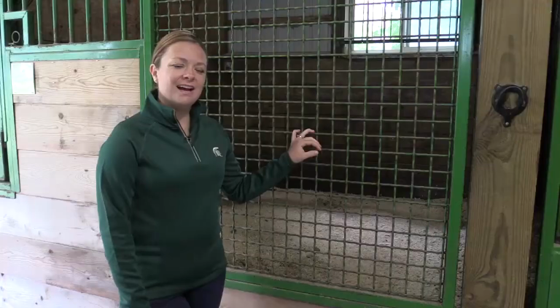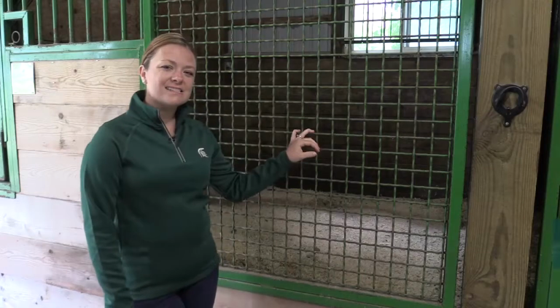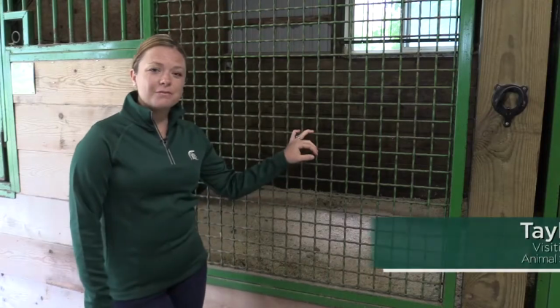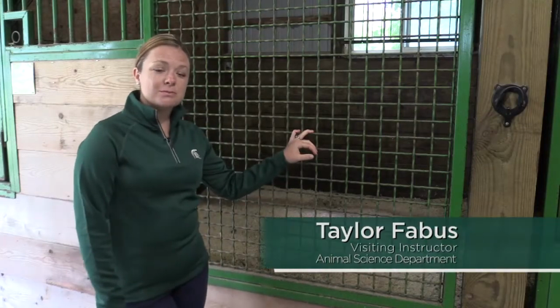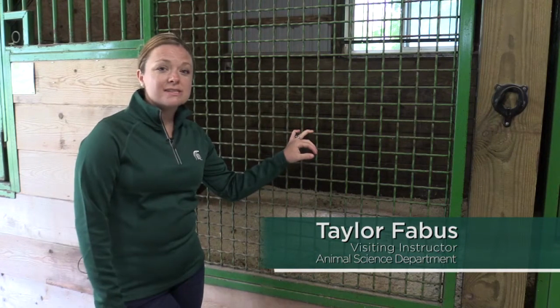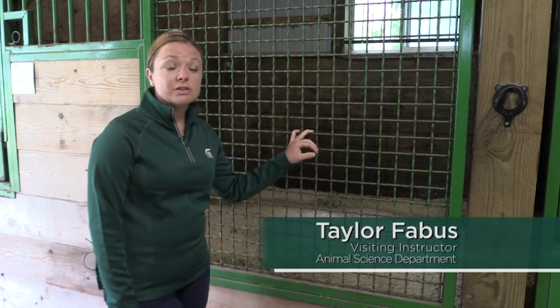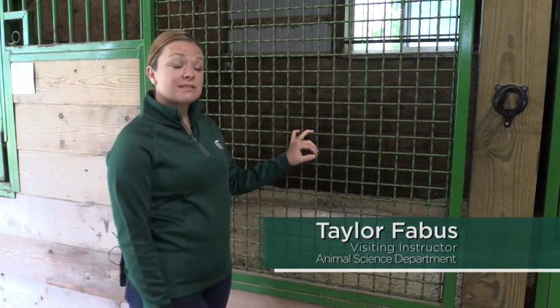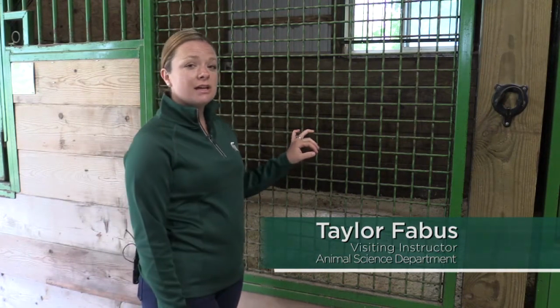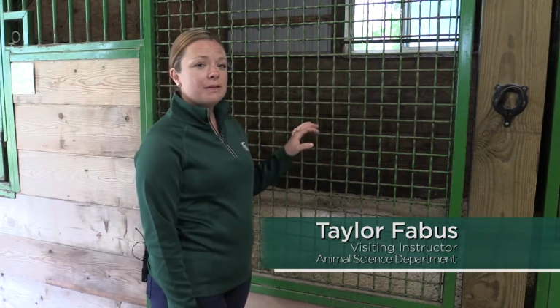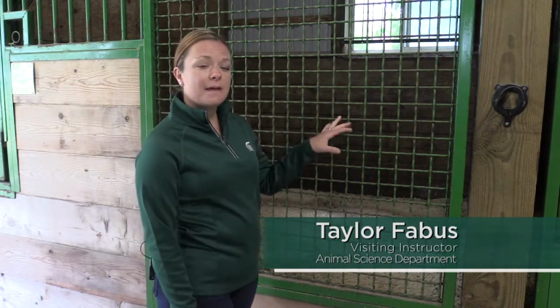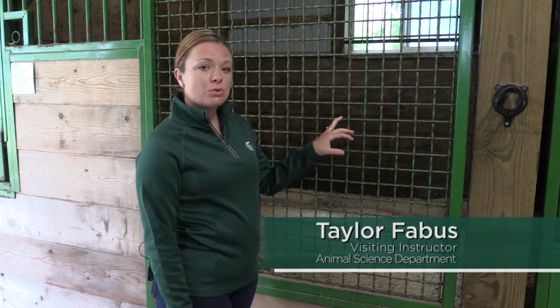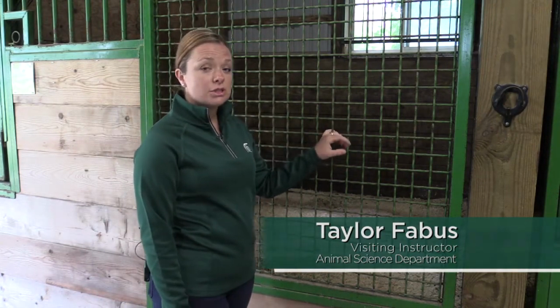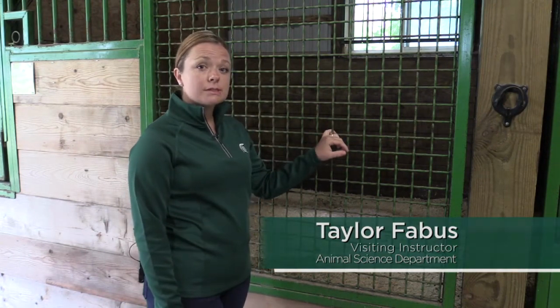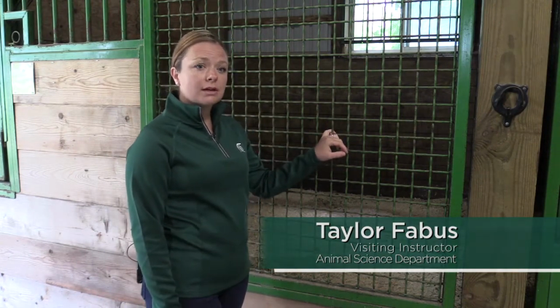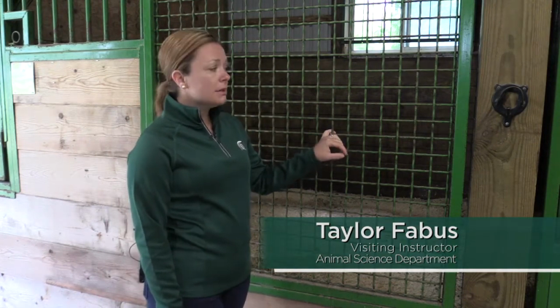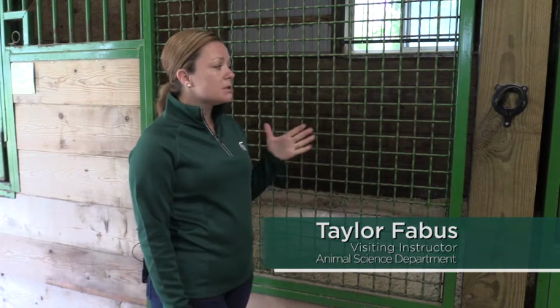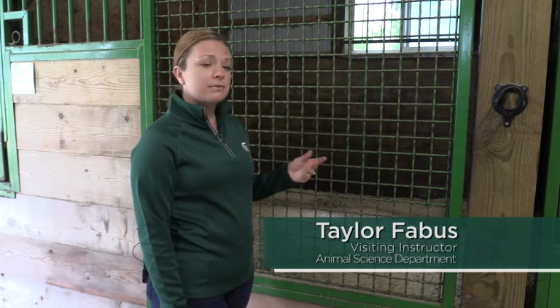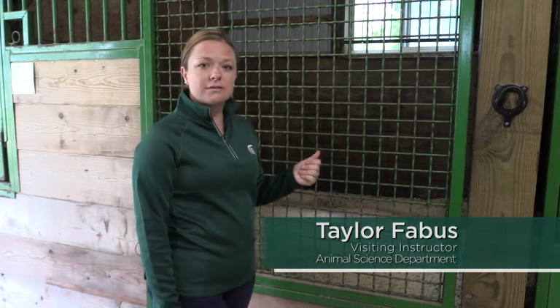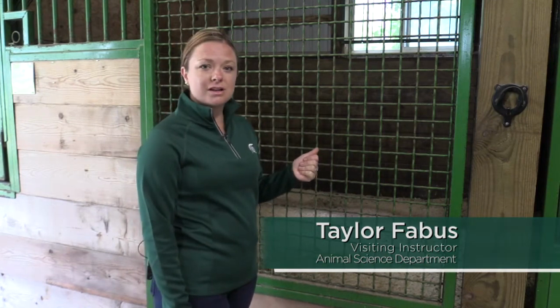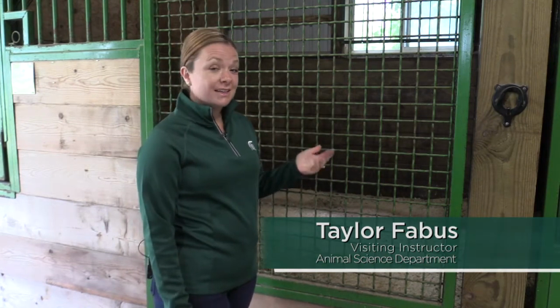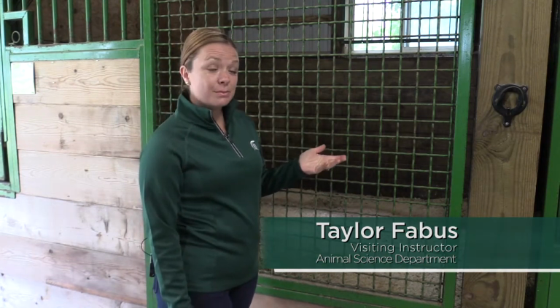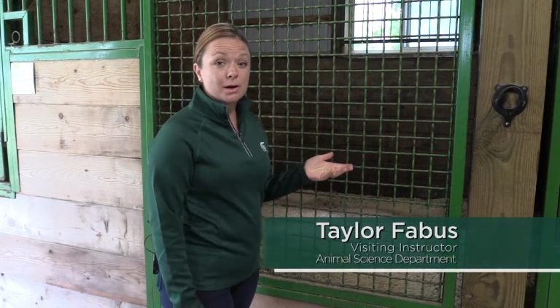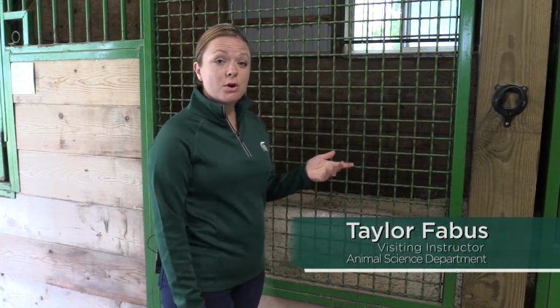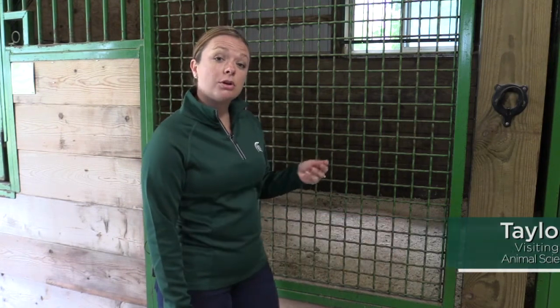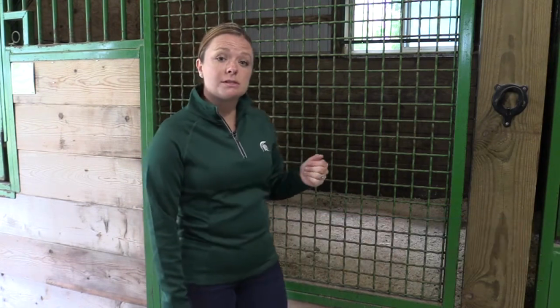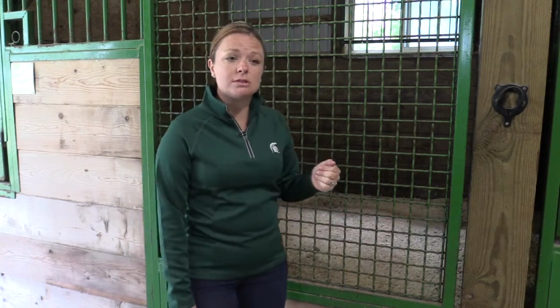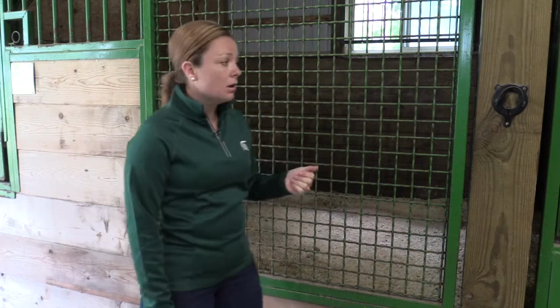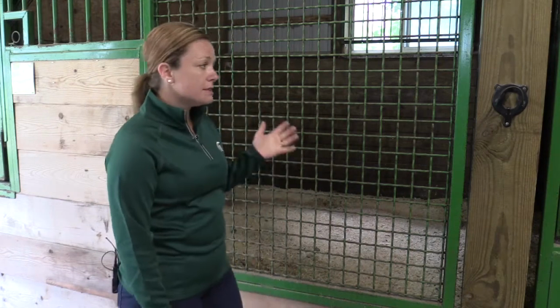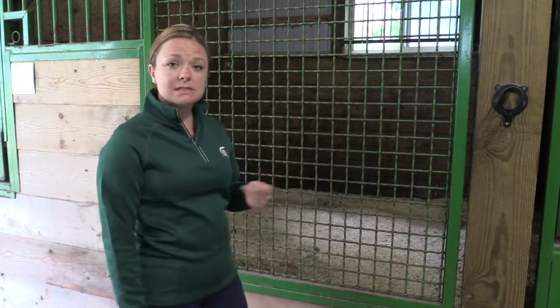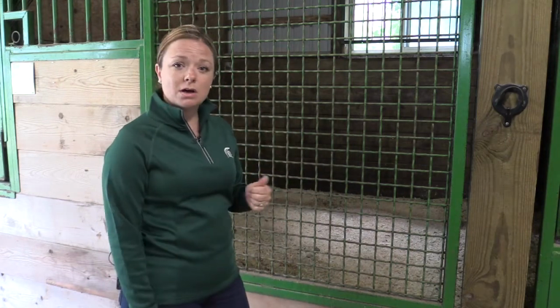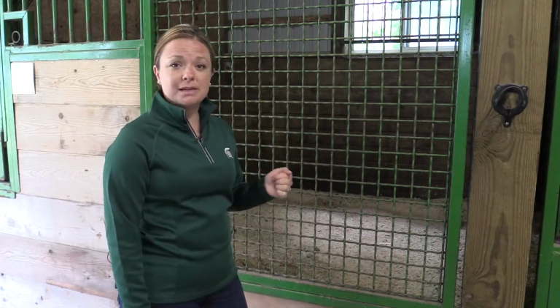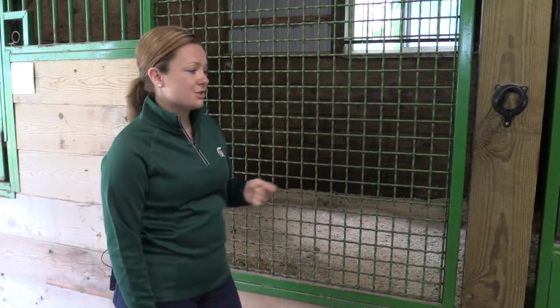Hi guys, it's Taylor Fabus from Michigan State University Extension. I'm here at the MSU Horse Teaching and Research Center. I'm going to talk about some of the features of our stalls, in case you're building a barn of your own or you're going to put in some new stalls — hopefully some of these tips will help you make some decisions.